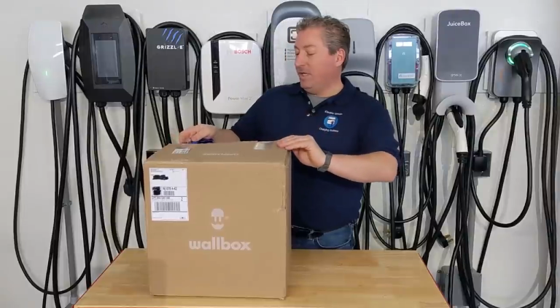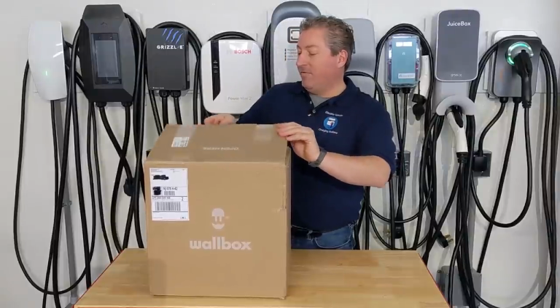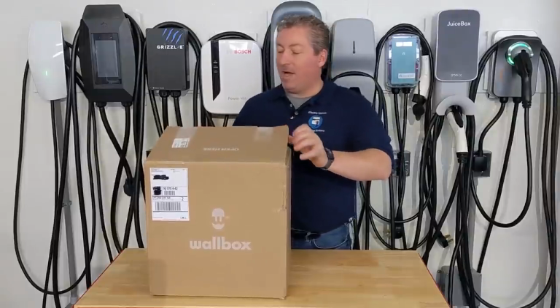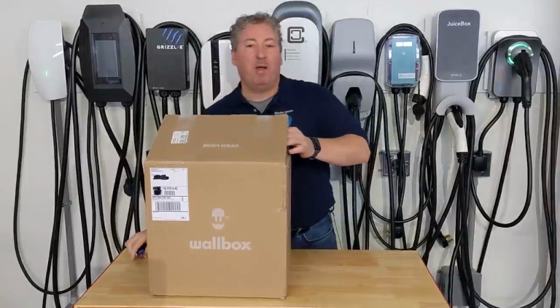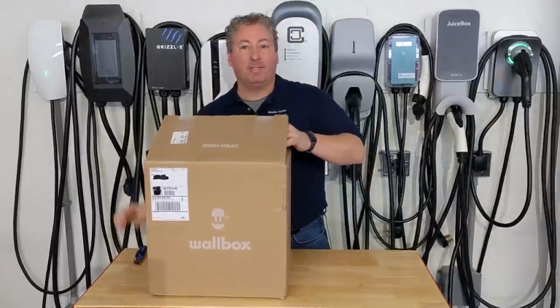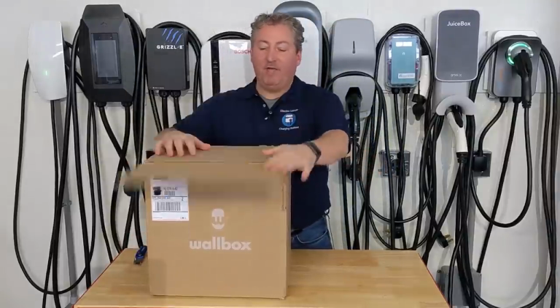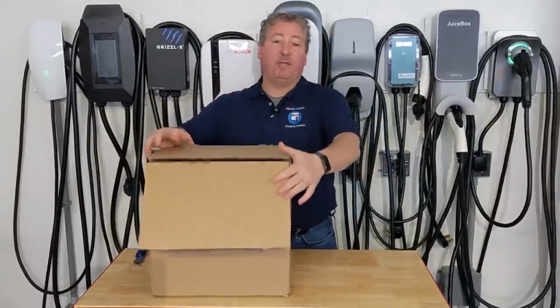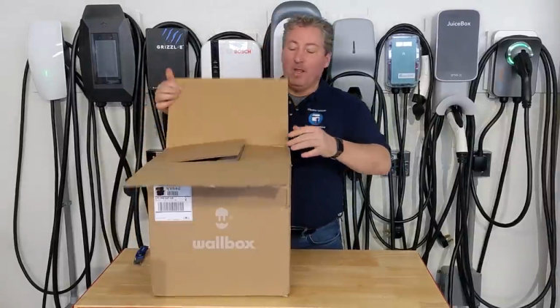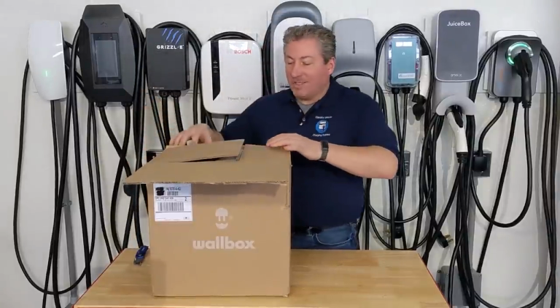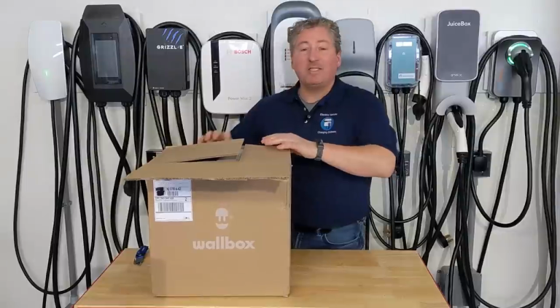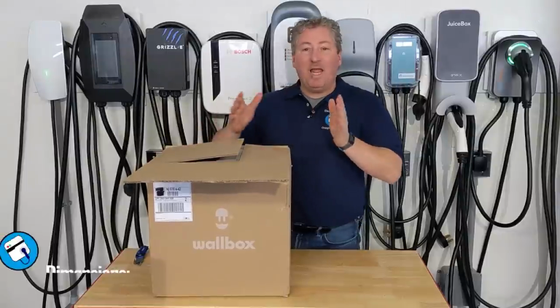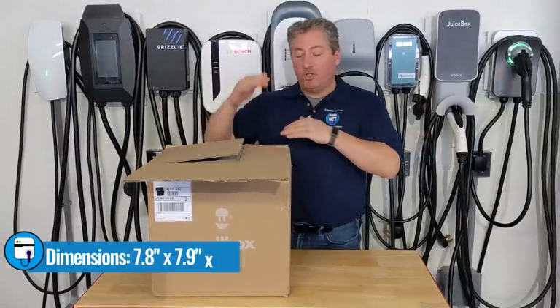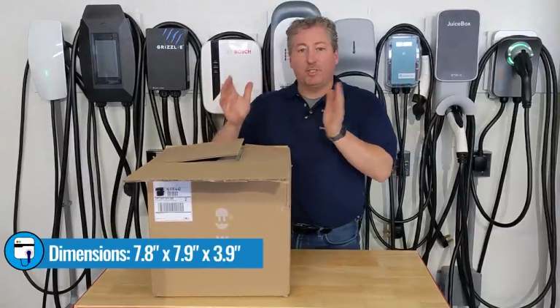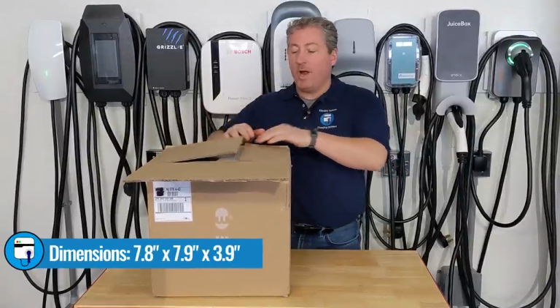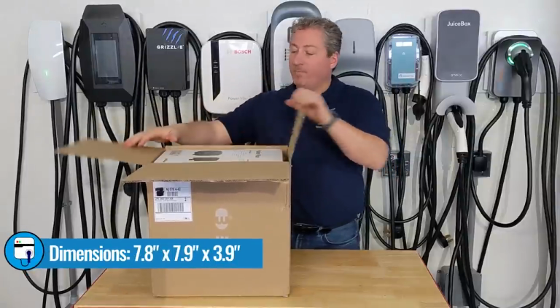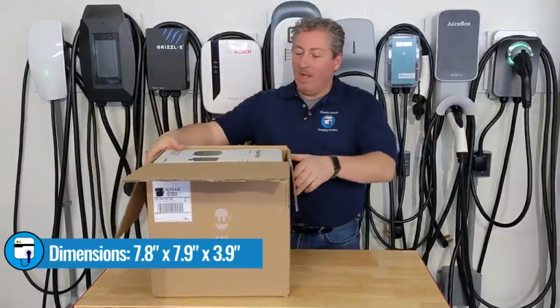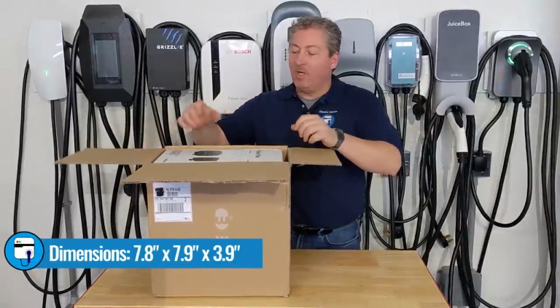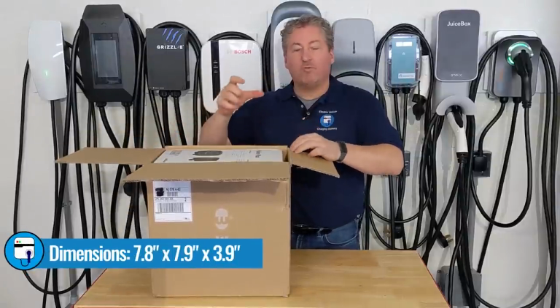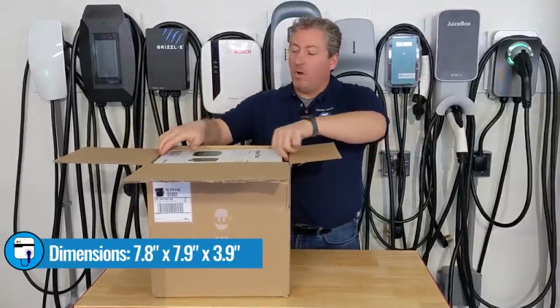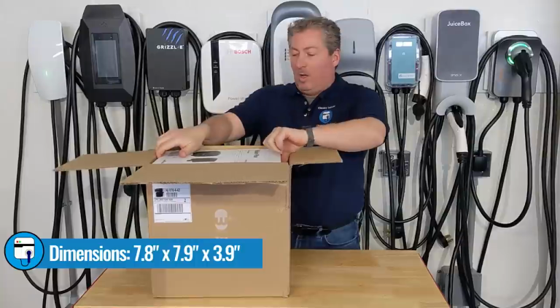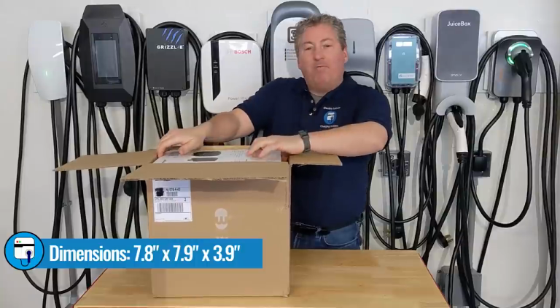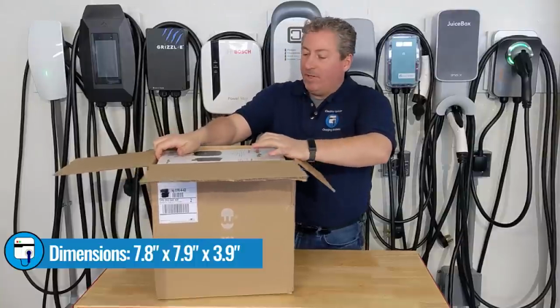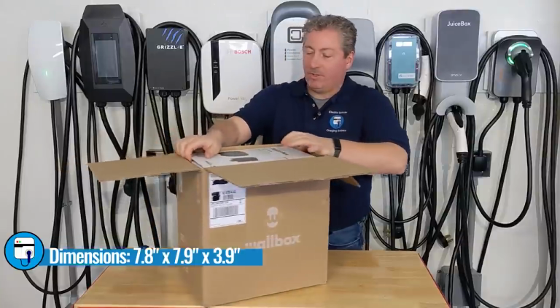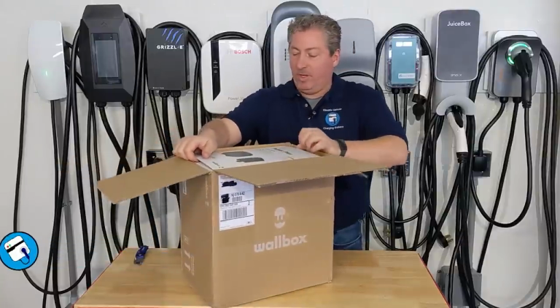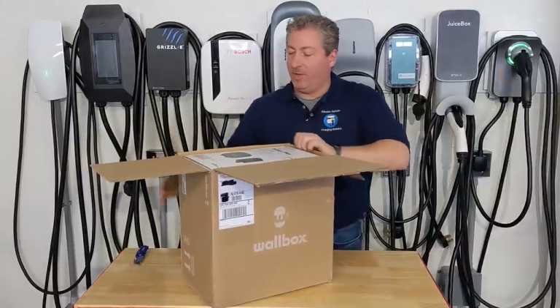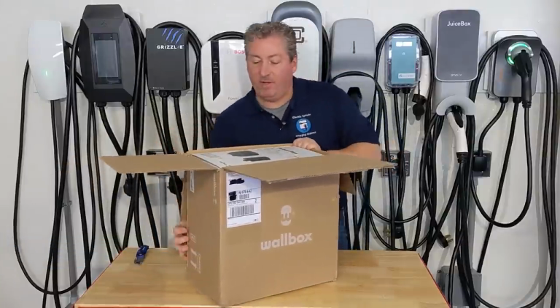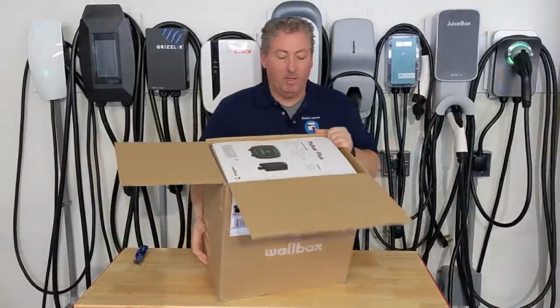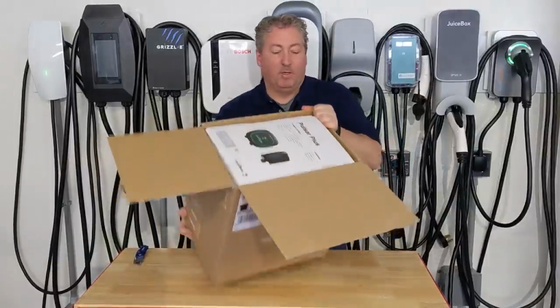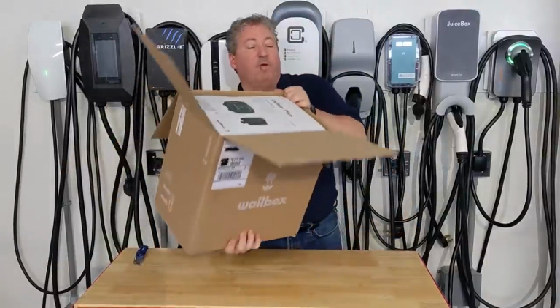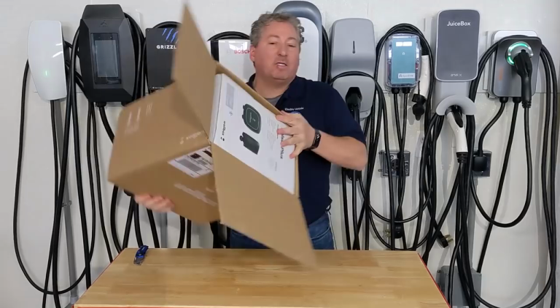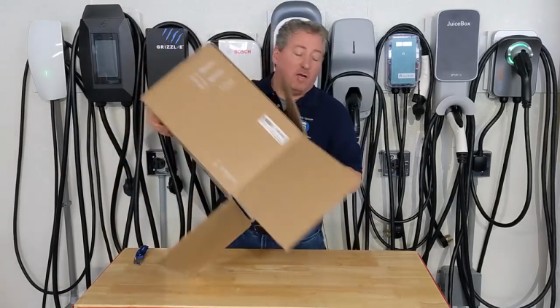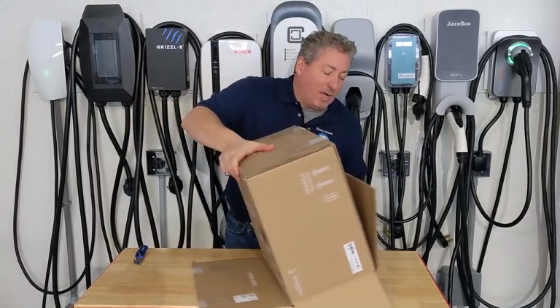Now the Pulsar Plus is a very compact EVSE — it's less than eight inches square and only comes off the wall about four inches. Let's see what we have here. It looks like we have a box inside of a box.